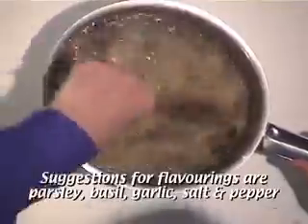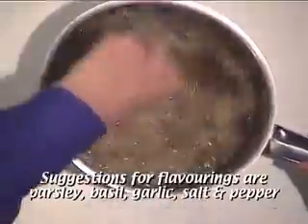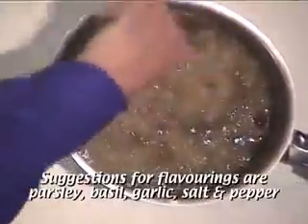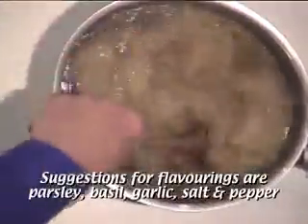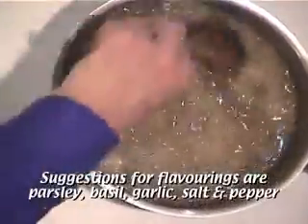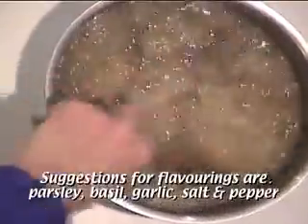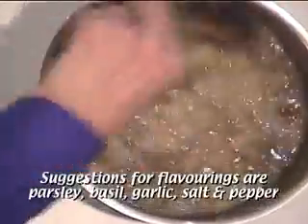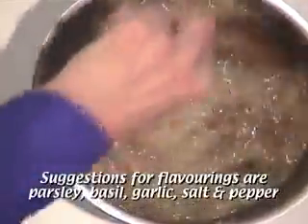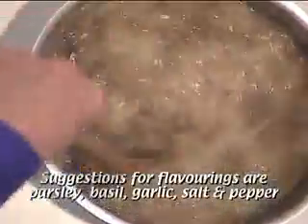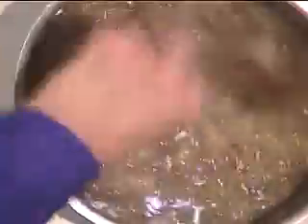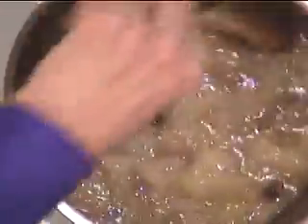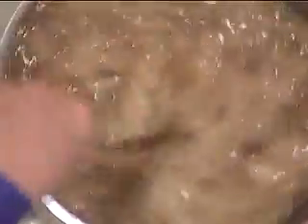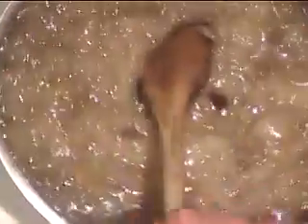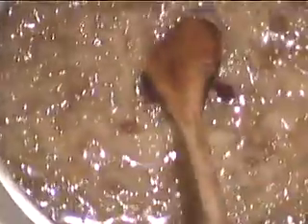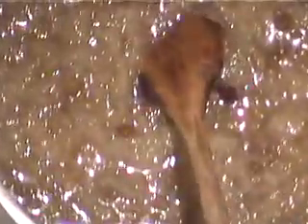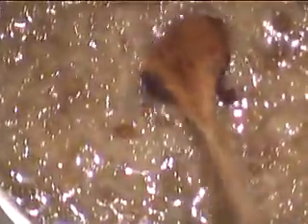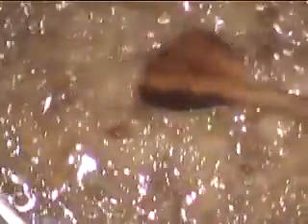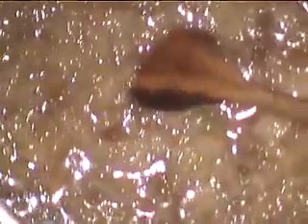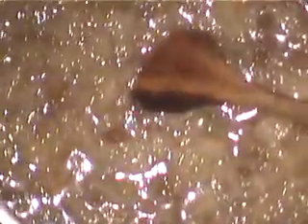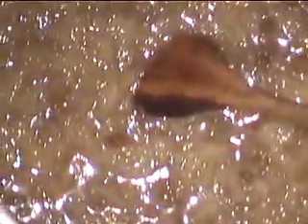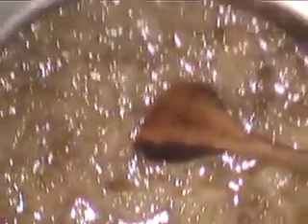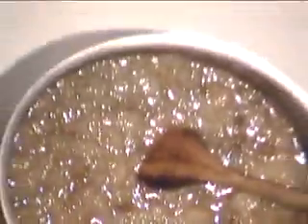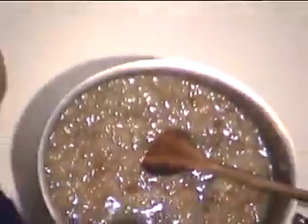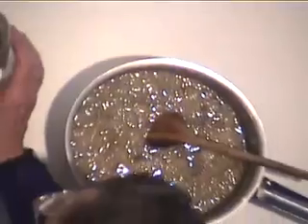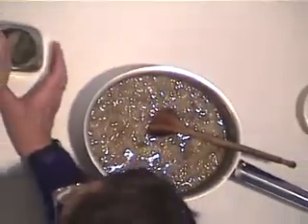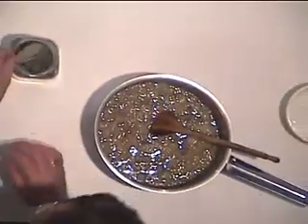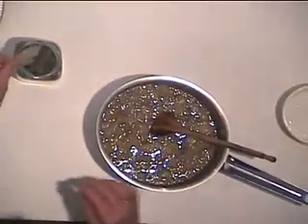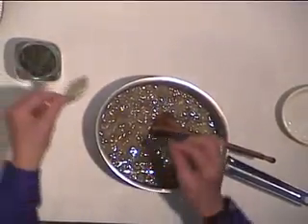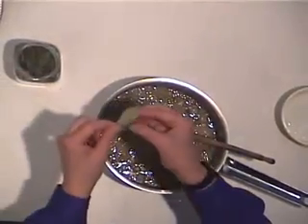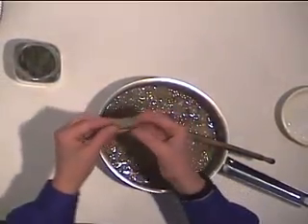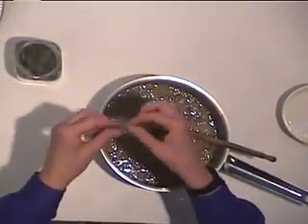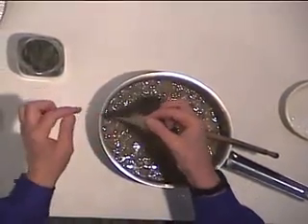It has to simmer for about an hour to let the beans cook. The spices that we put in will mellow and give it a nice taste. A bay leaf is a wonderful flavoring — this will not dissolve down.